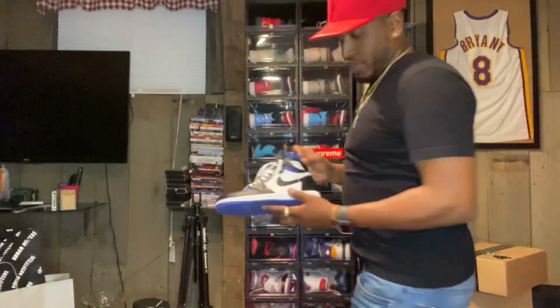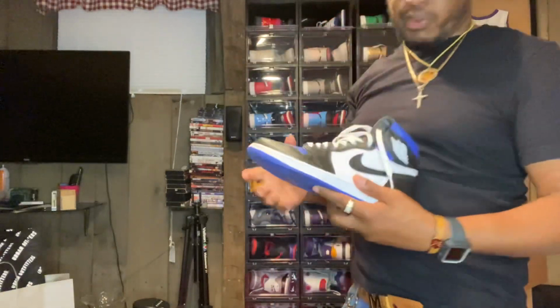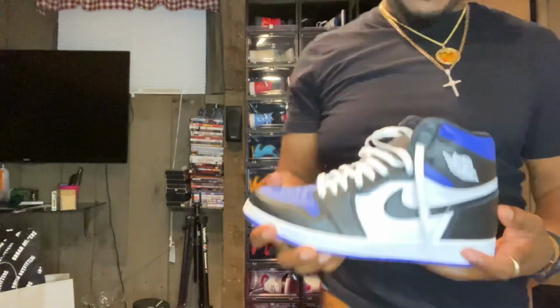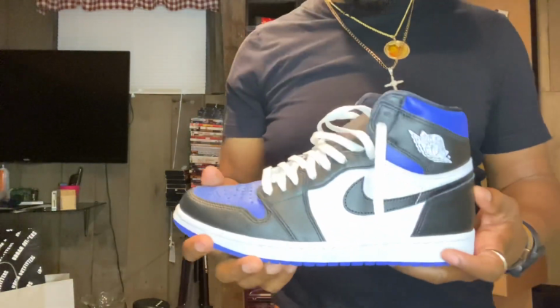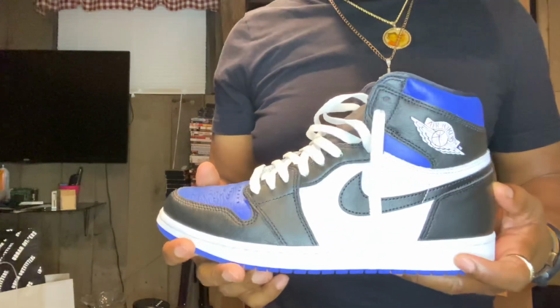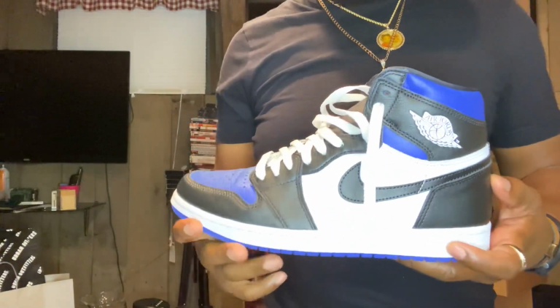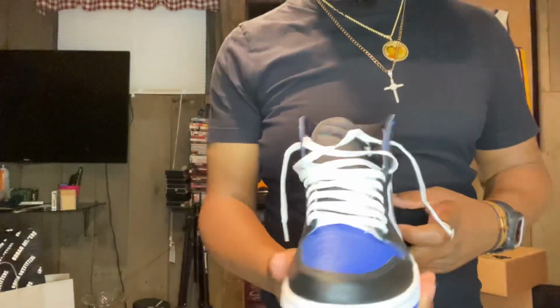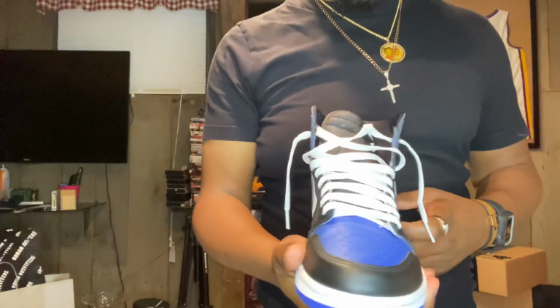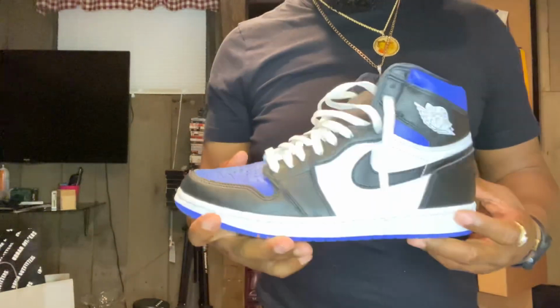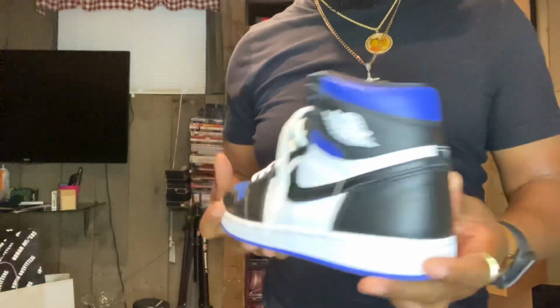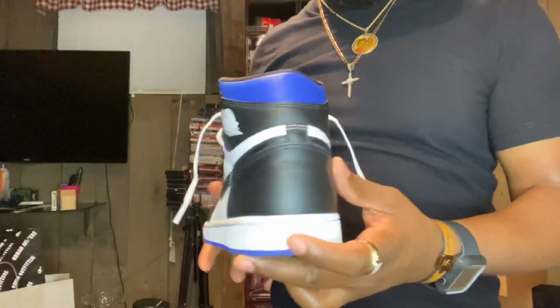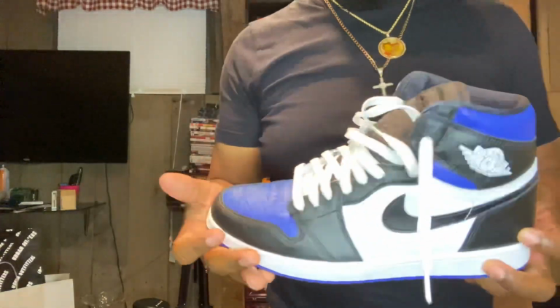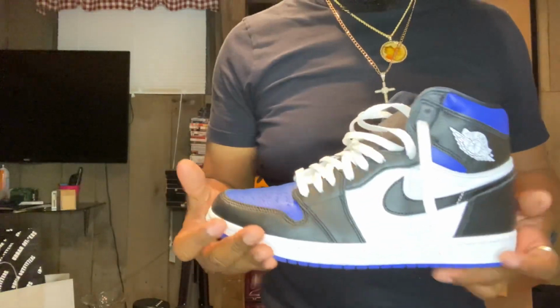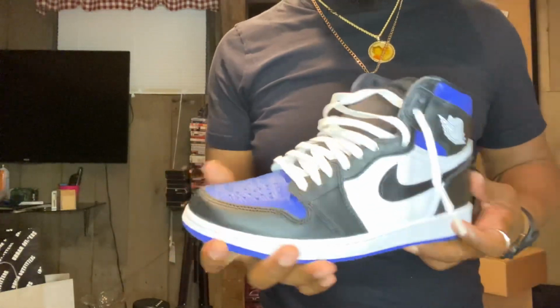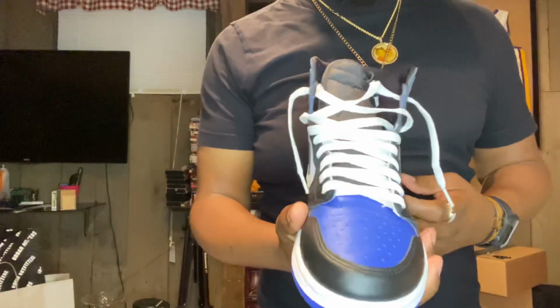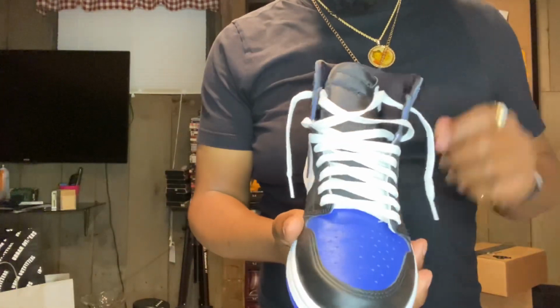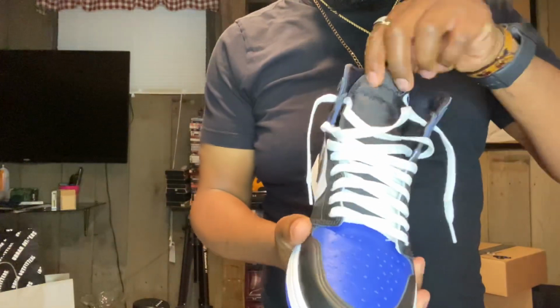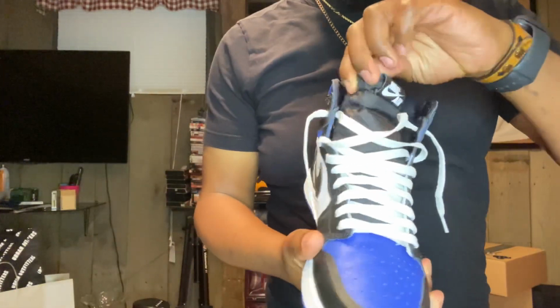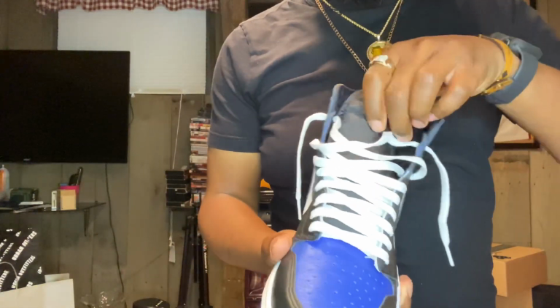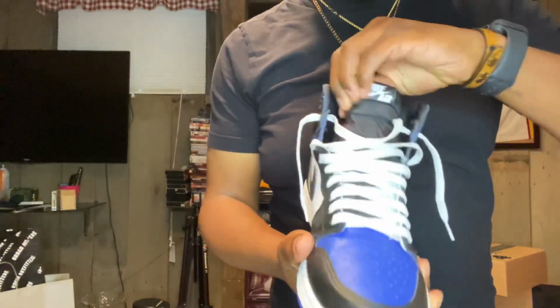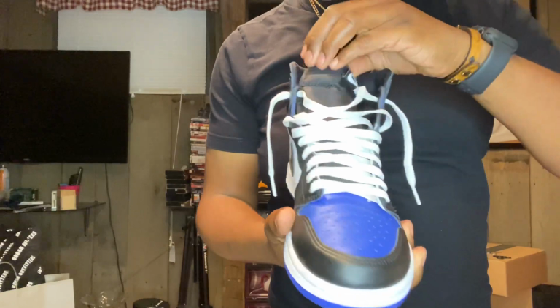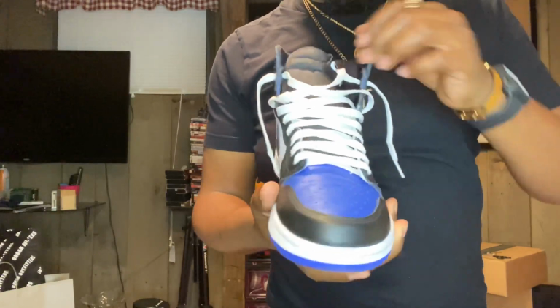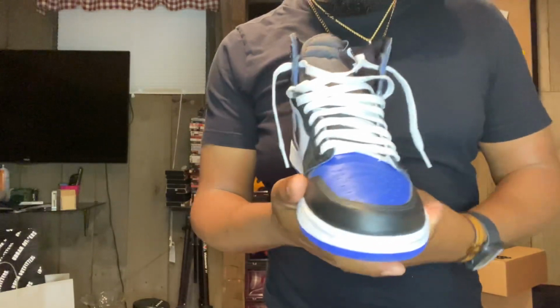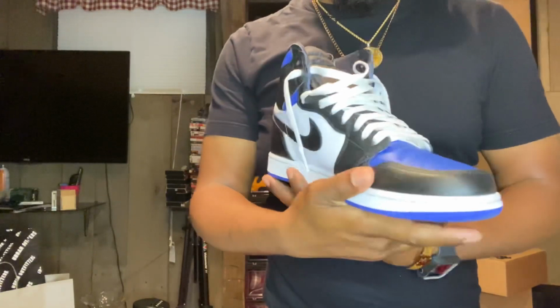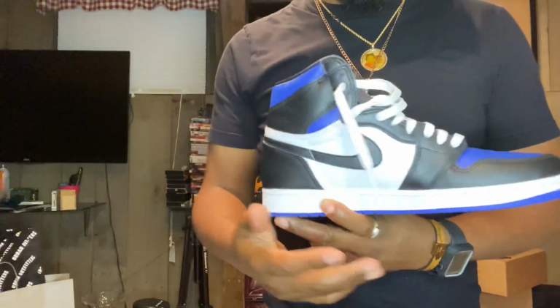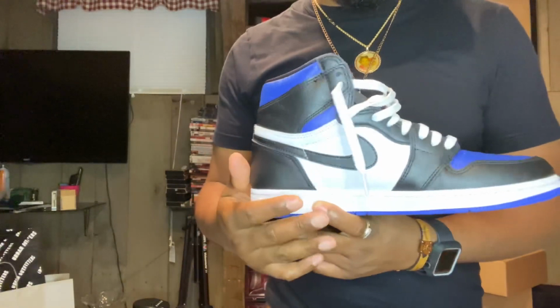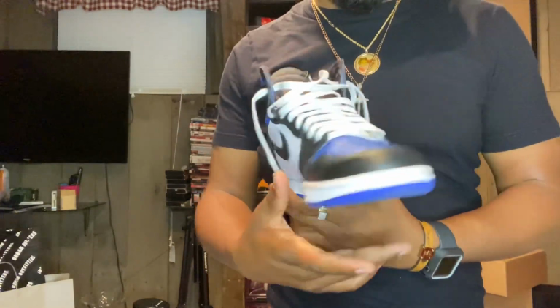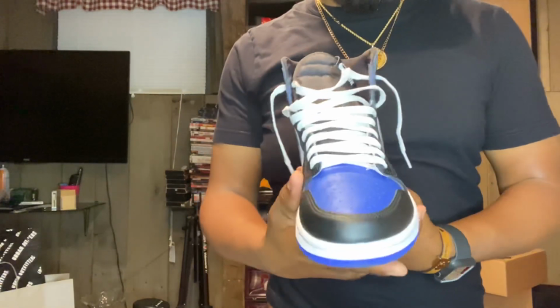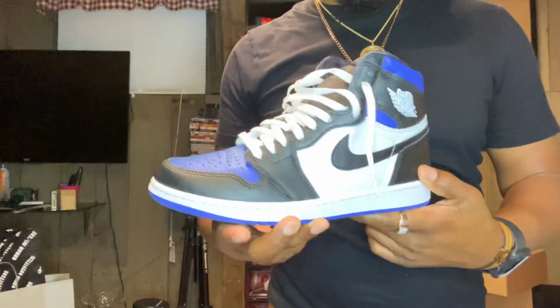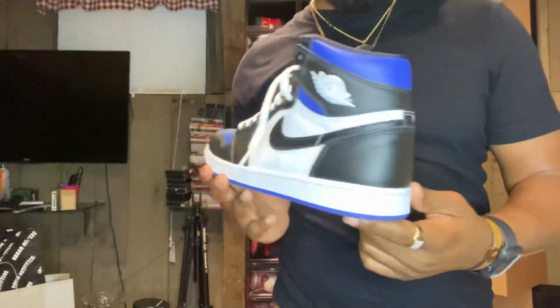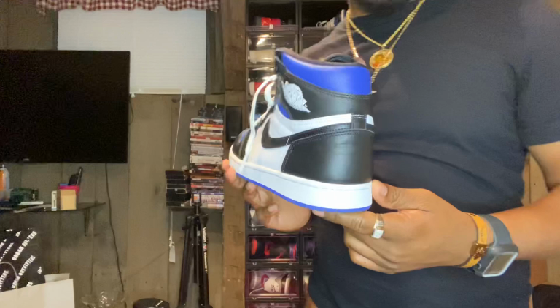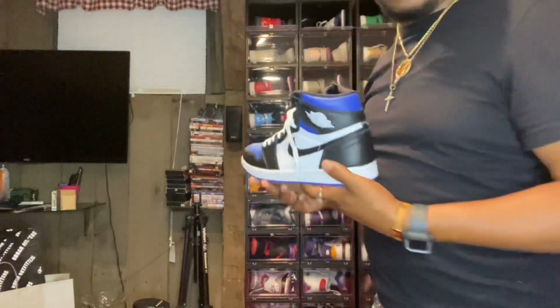Next is a pair I wear a lot — the Royal Toes. They didn't come with the white laces but I definitely threw a pair of white laces in them. Way better with the white laces. That's the Royal Toes, that's two.